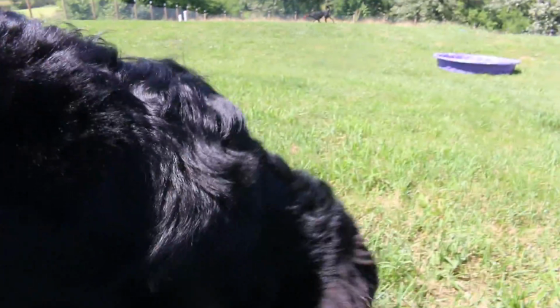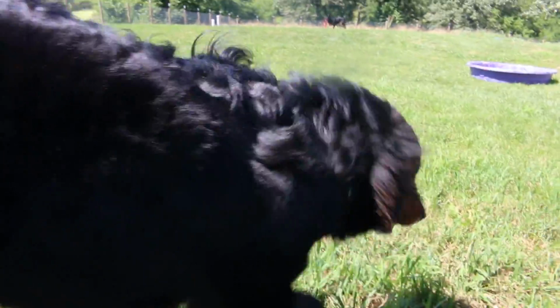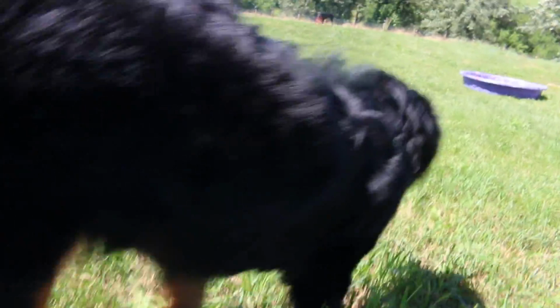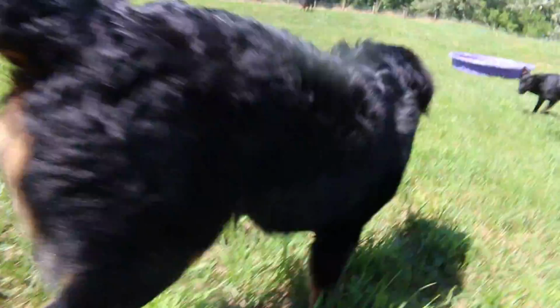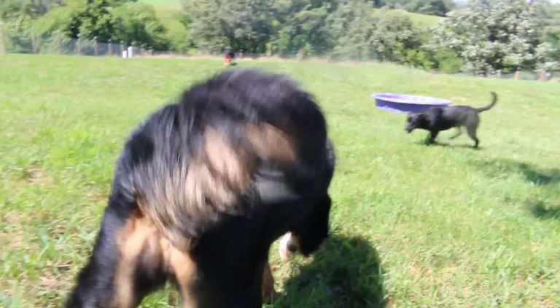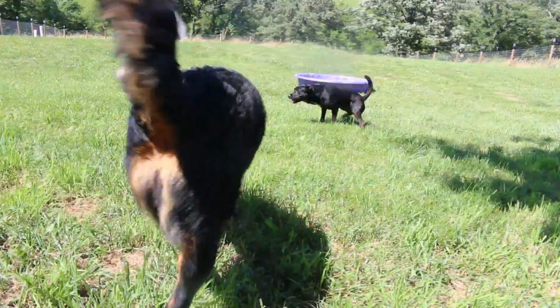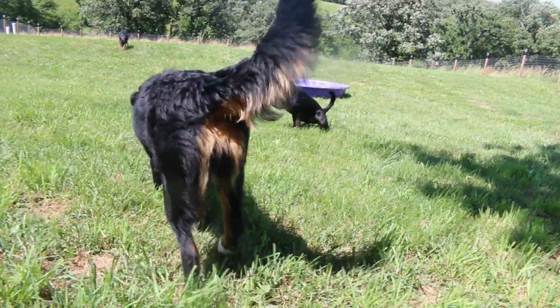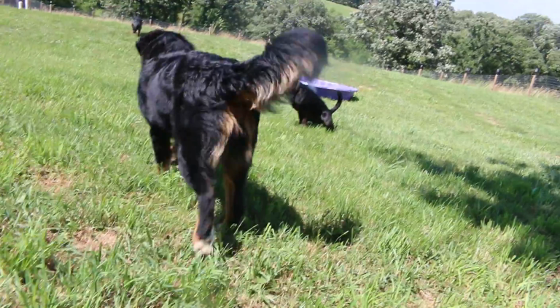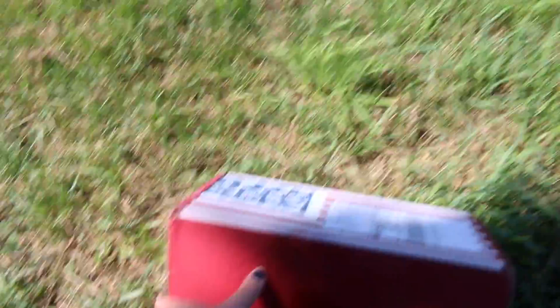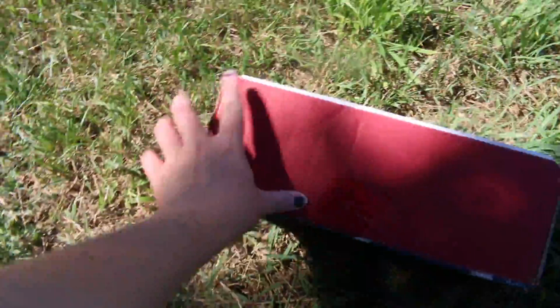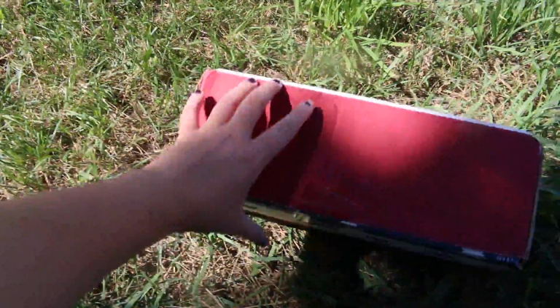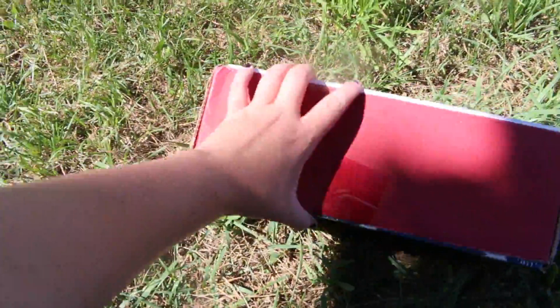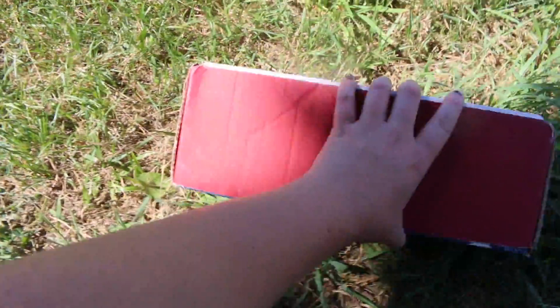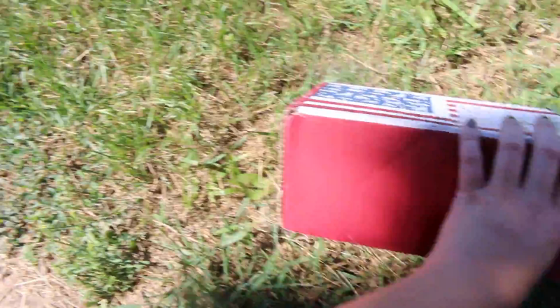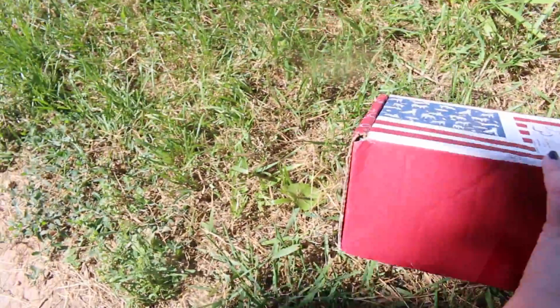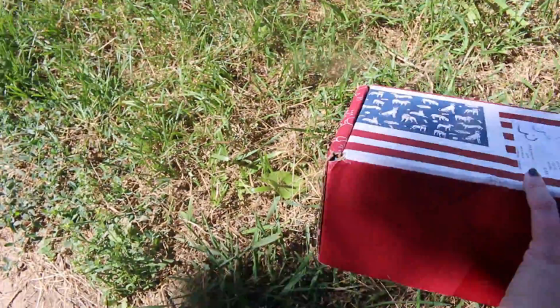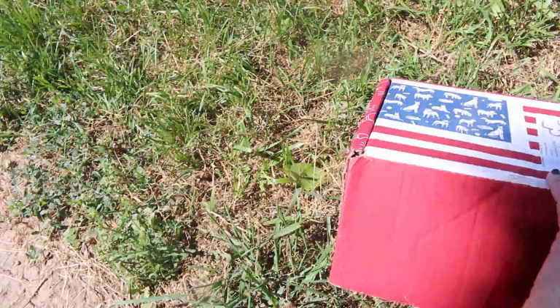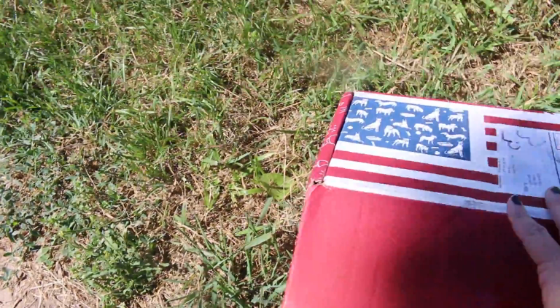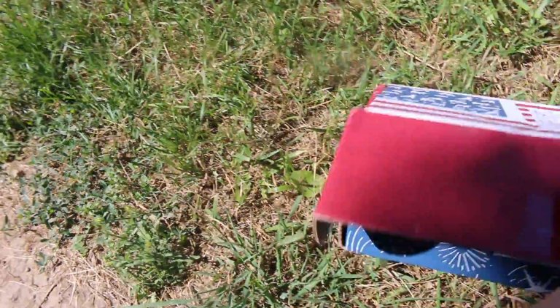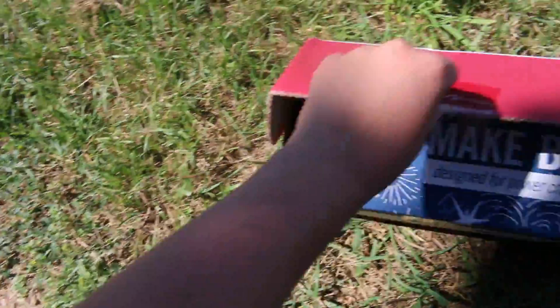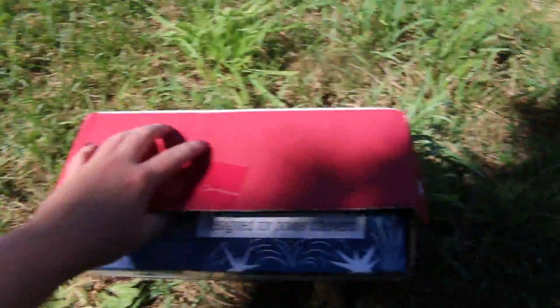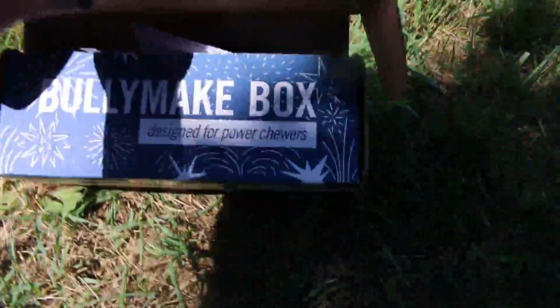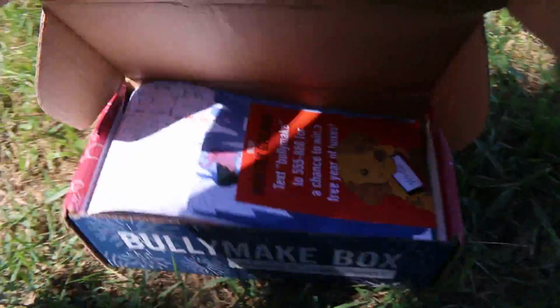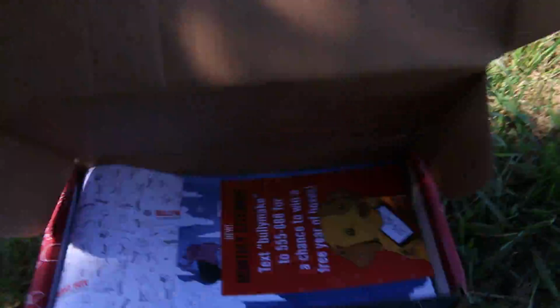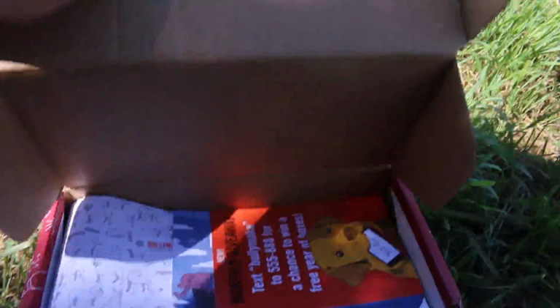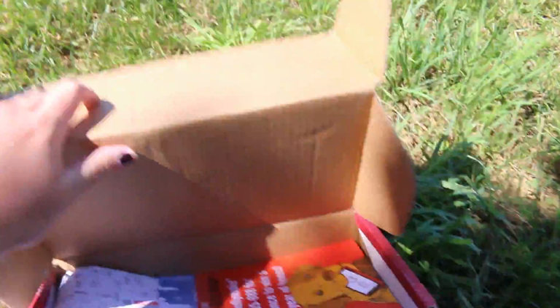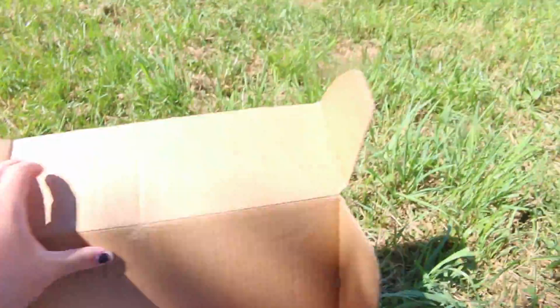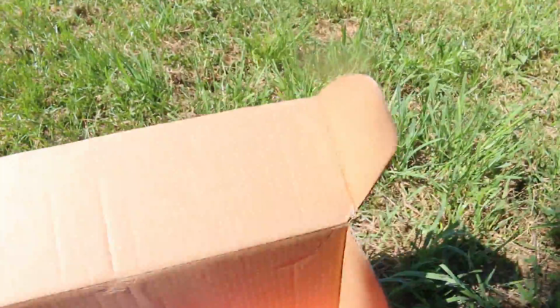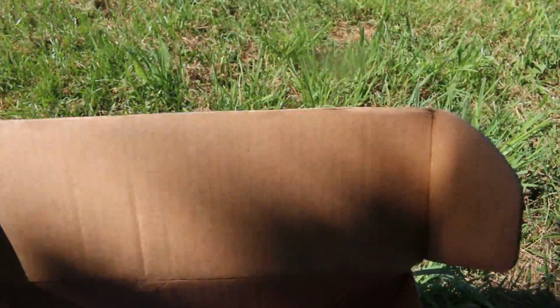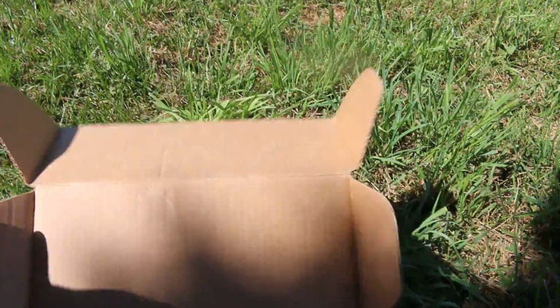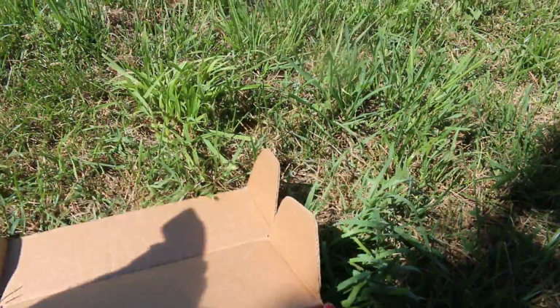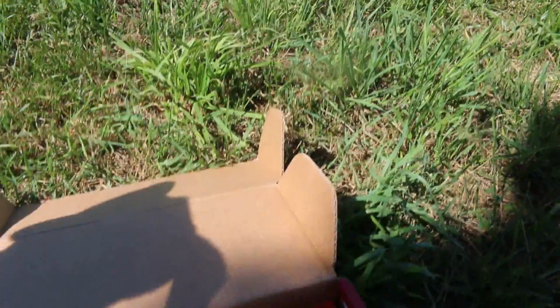Hello, this is the July box this month and it looks like a flag, which is really fitting for Fourth of July. I thought I'd do the video outside again because my dog seemed to really enjoy that last time.